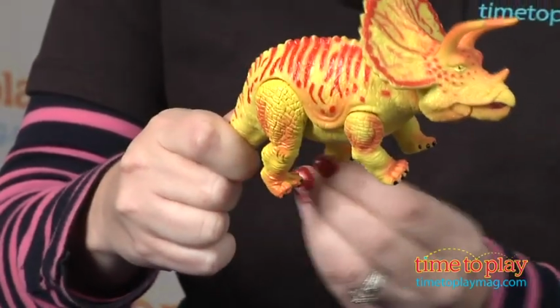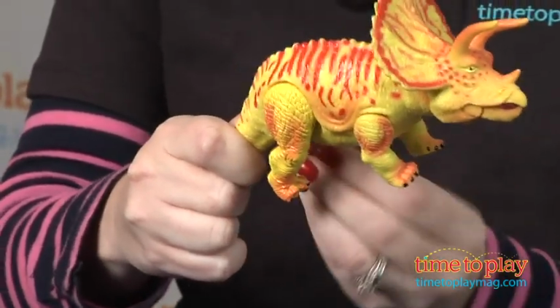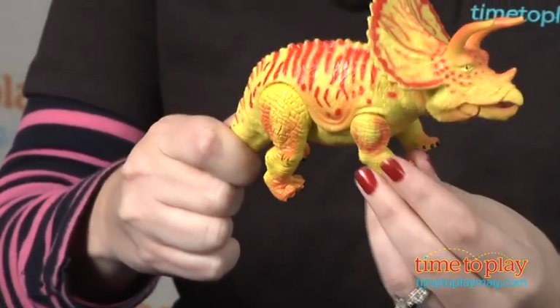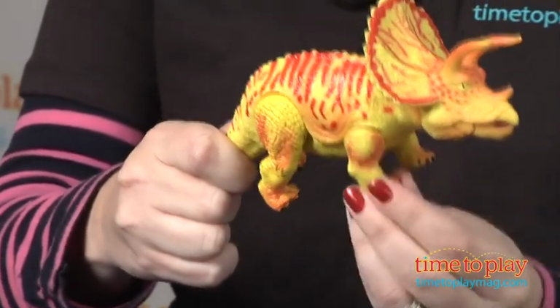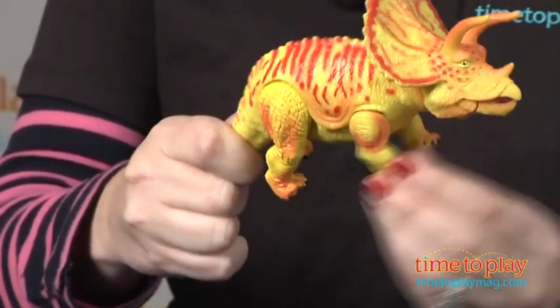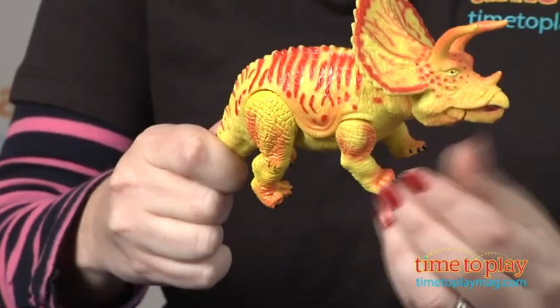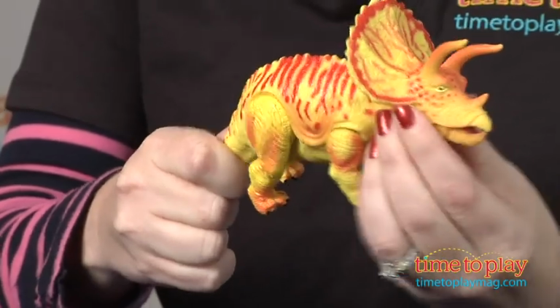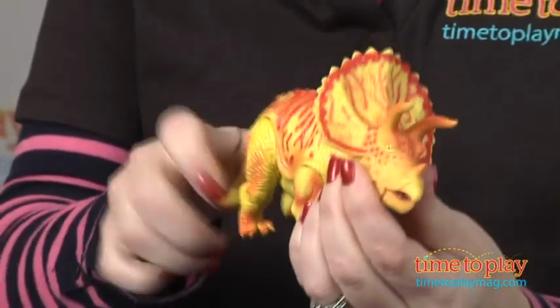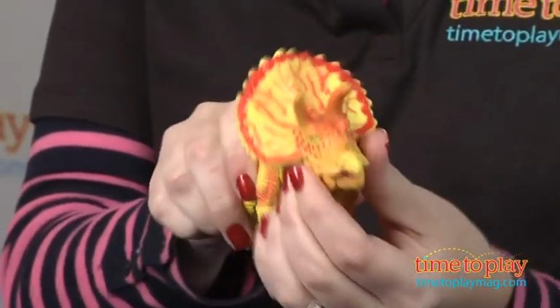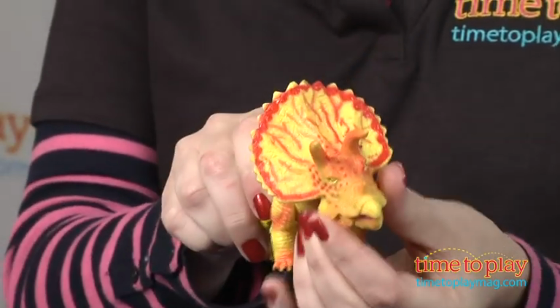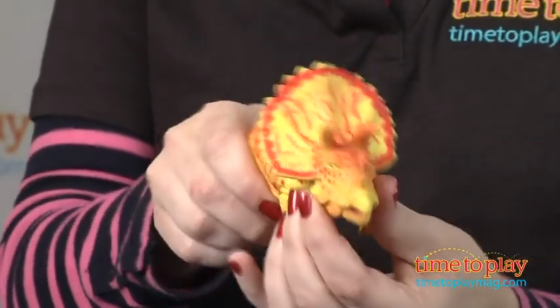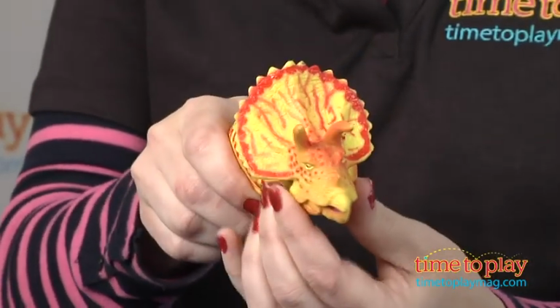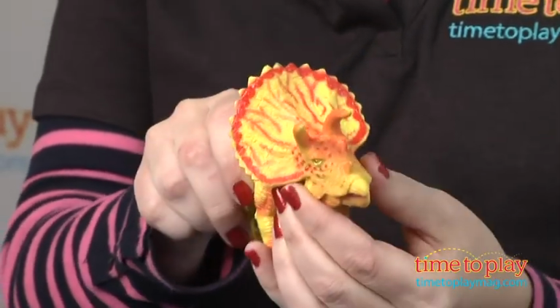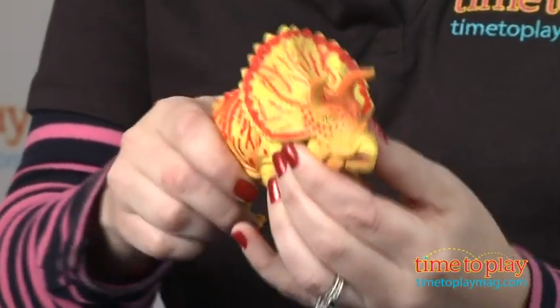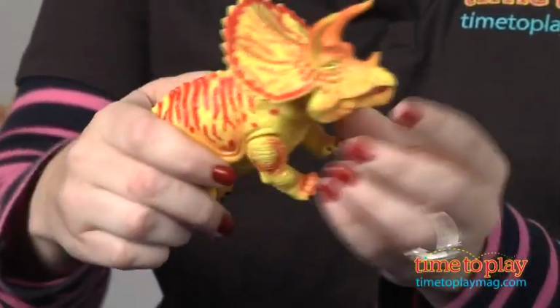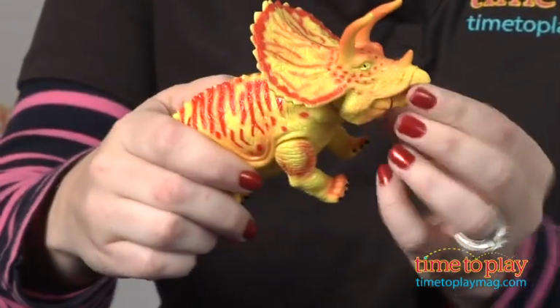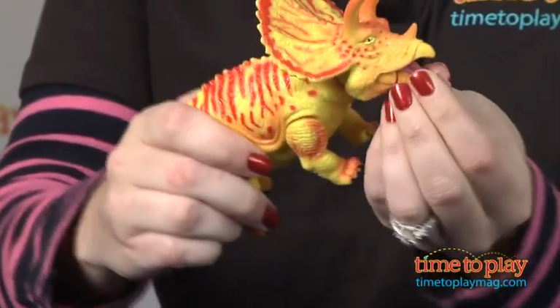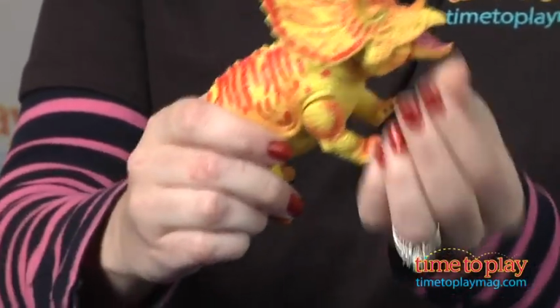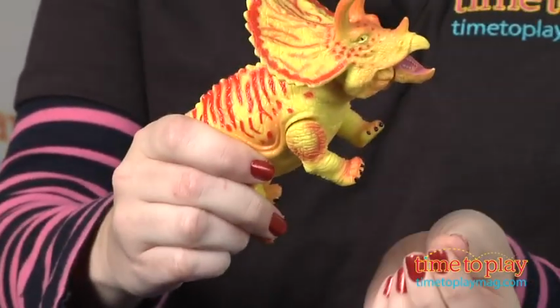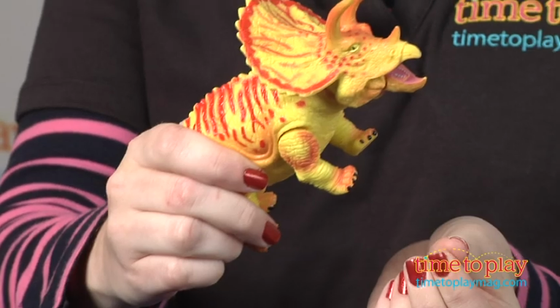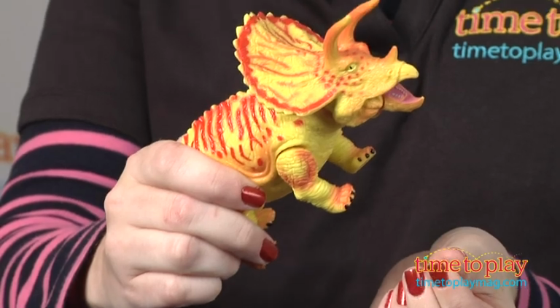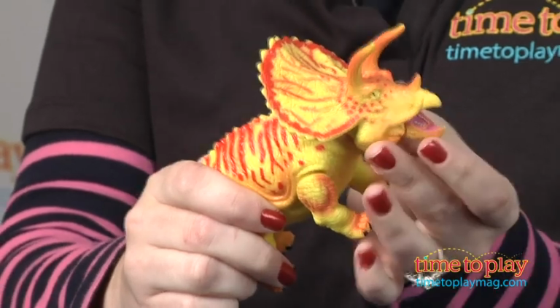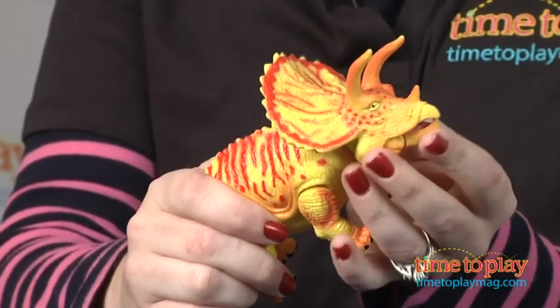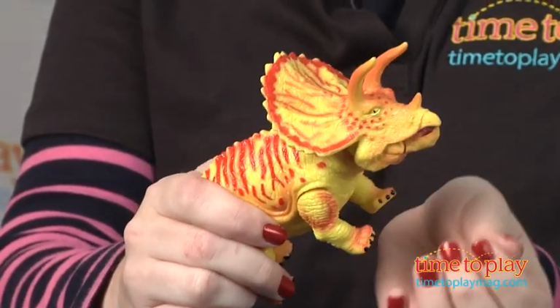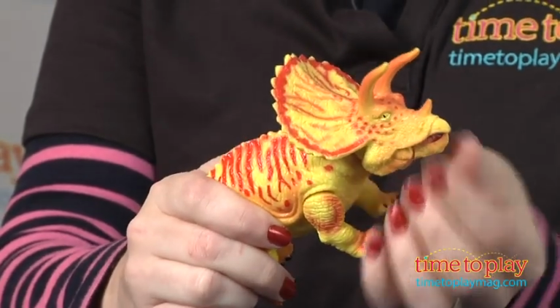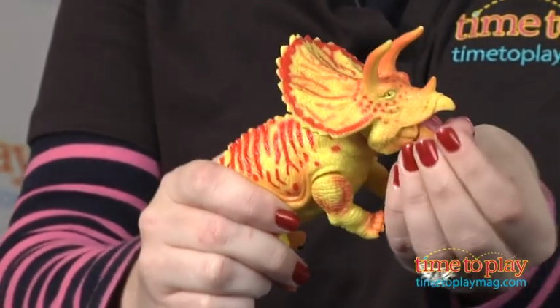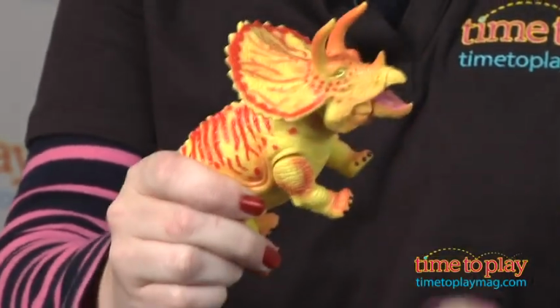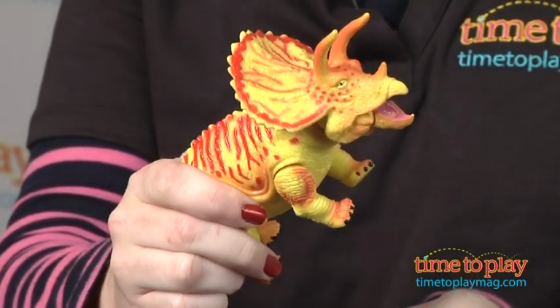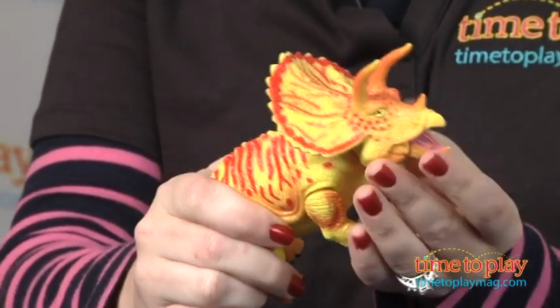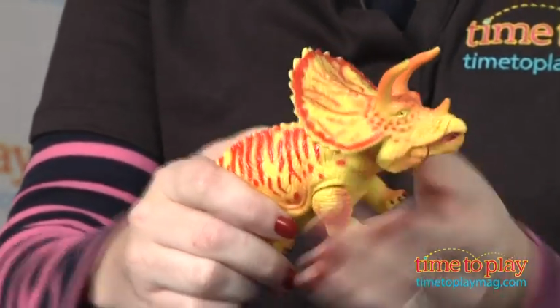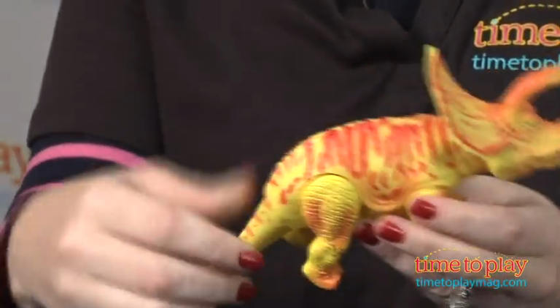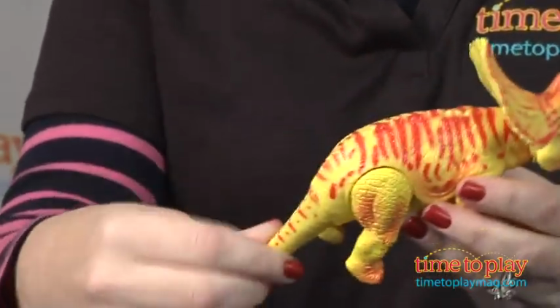If kids are fans of the show, they'll like collecting these dinosaur figures. The figures are pretty detailed, but we're not sure that the bright colors on the dinosaurs are correct.